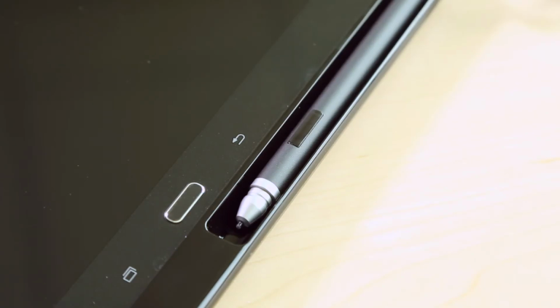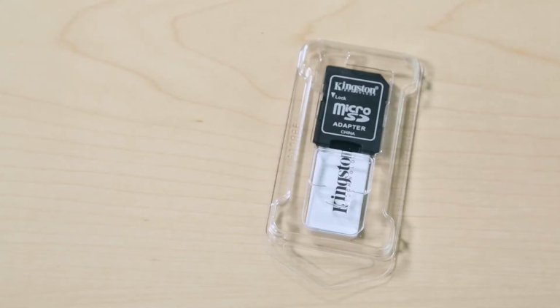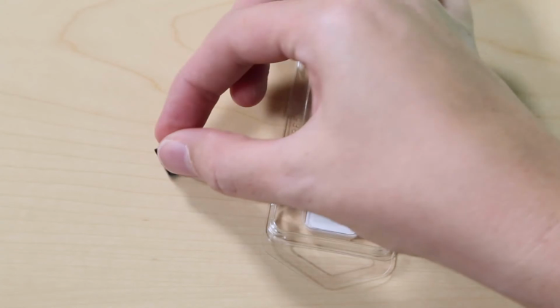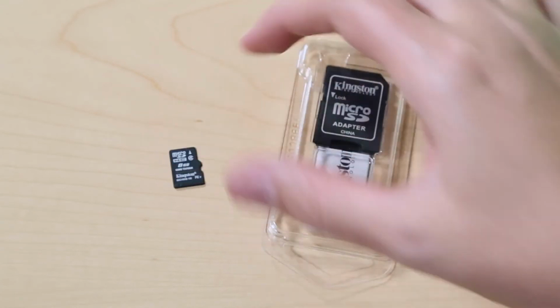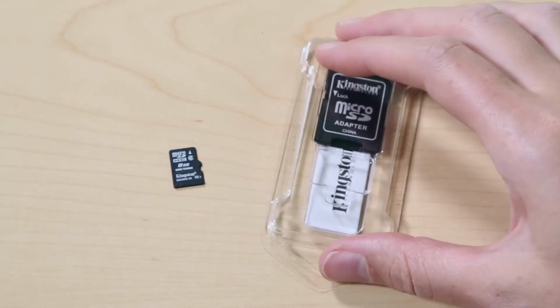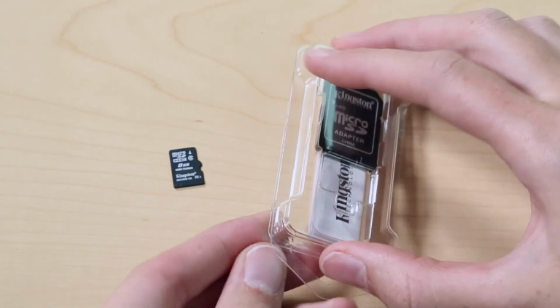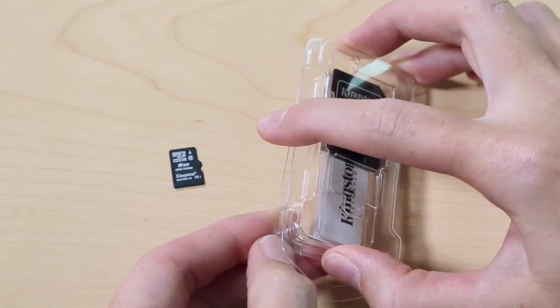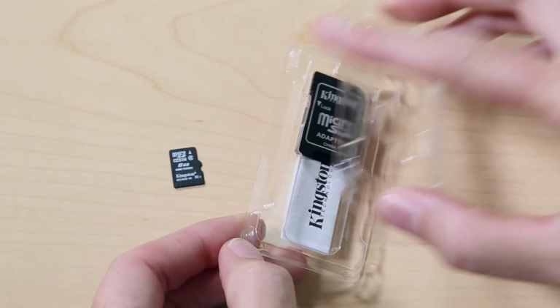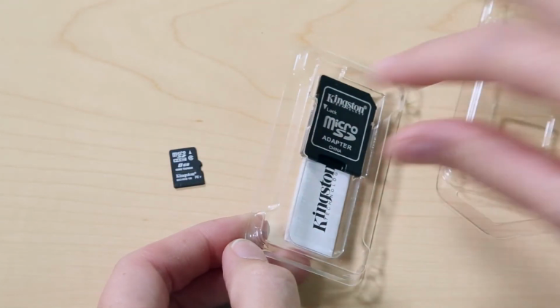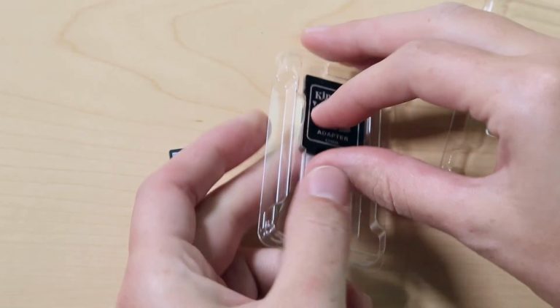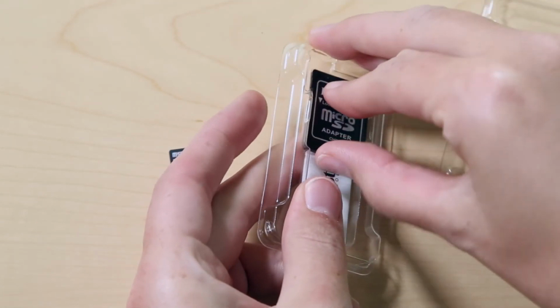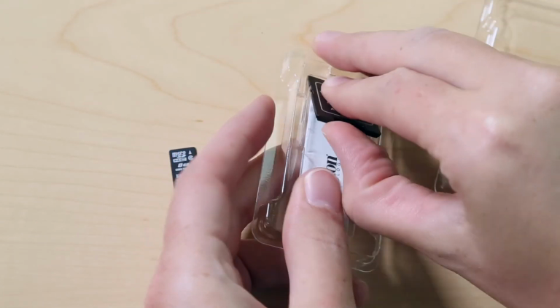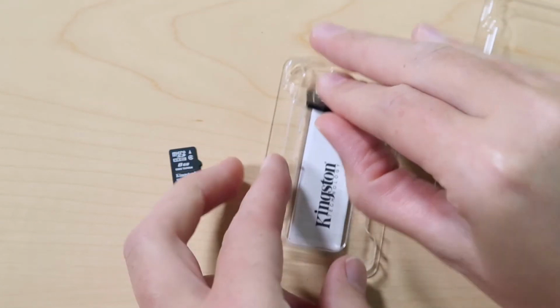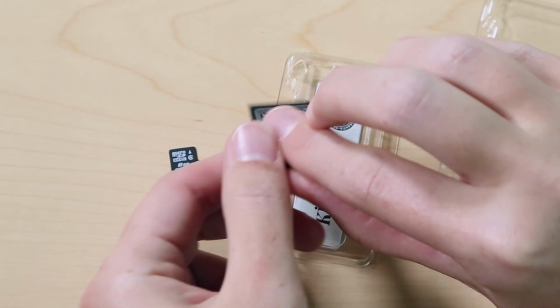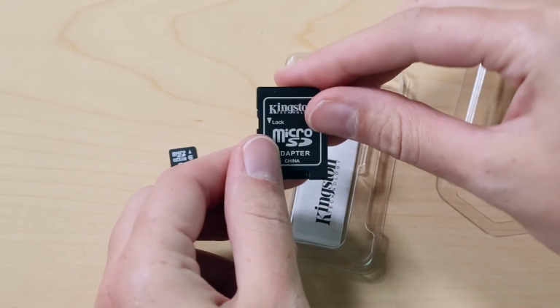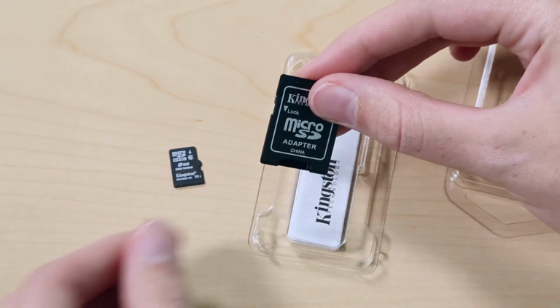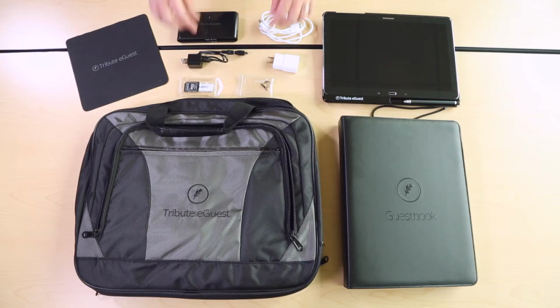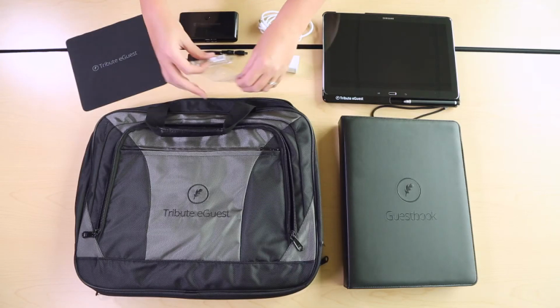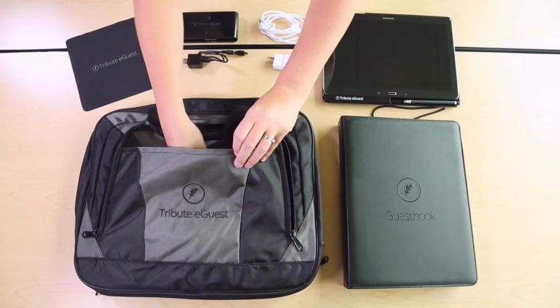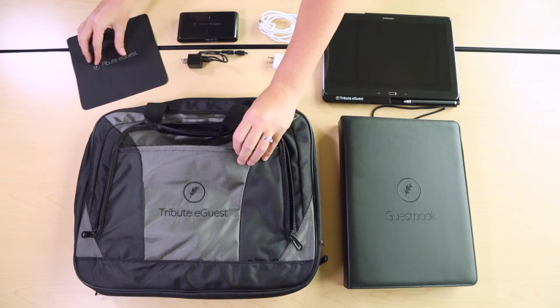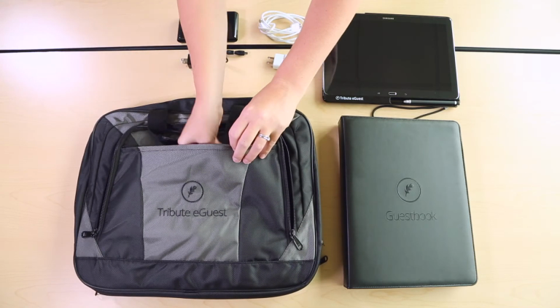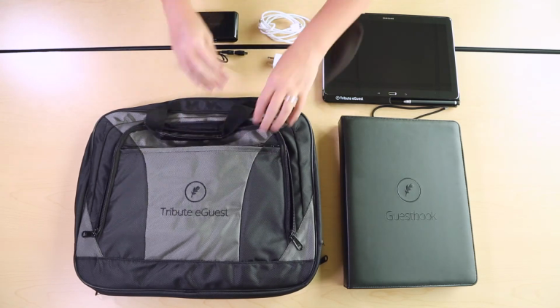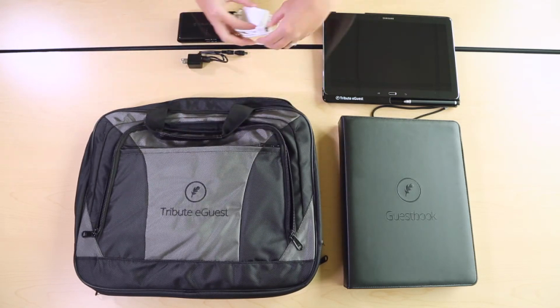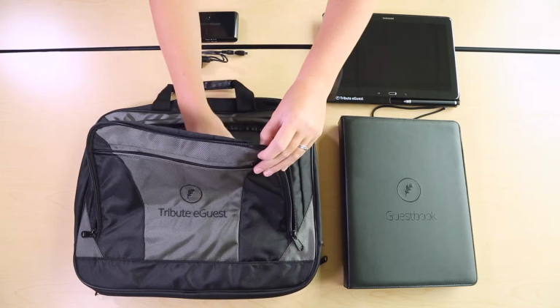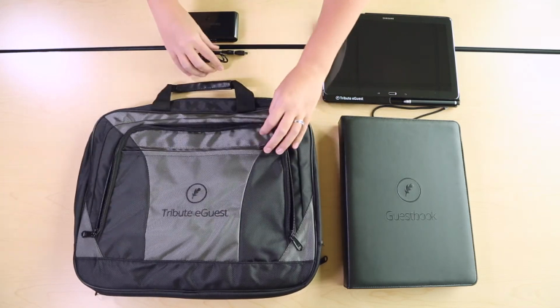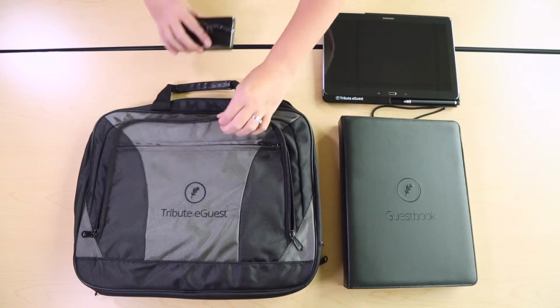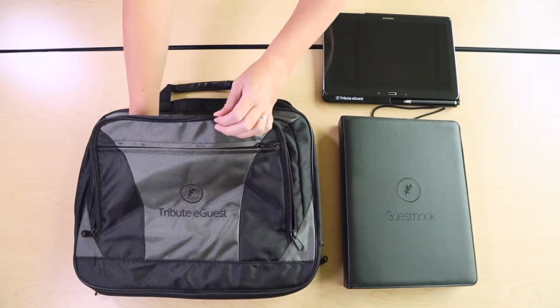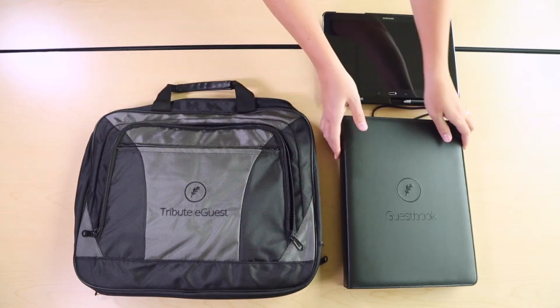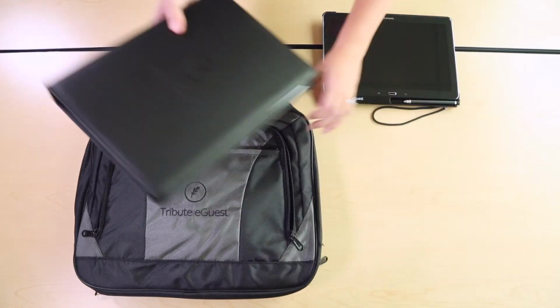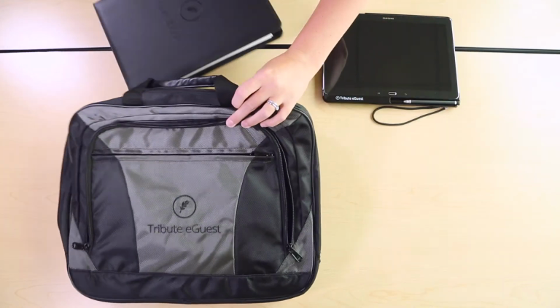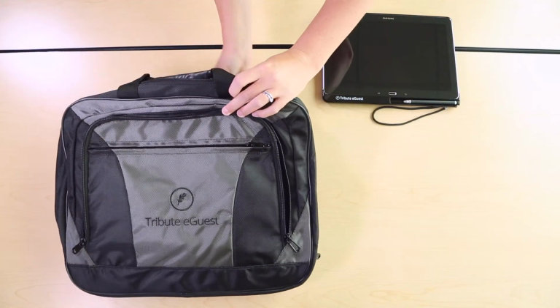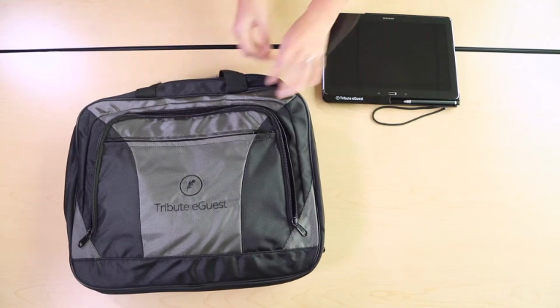There is also a mini SD card and adapter included with your package — this card is used as a backup for storing signatures. We recommend you keep this and all the items included in your package inside your Tribute eGuest messenger bag for easy access.